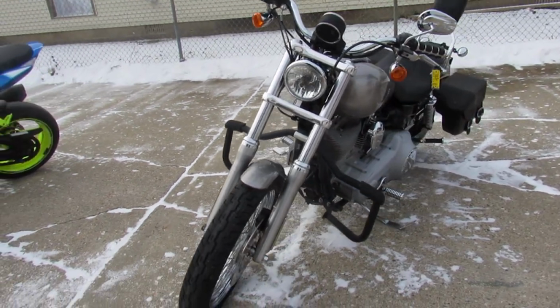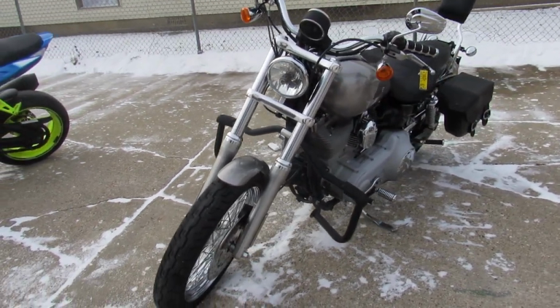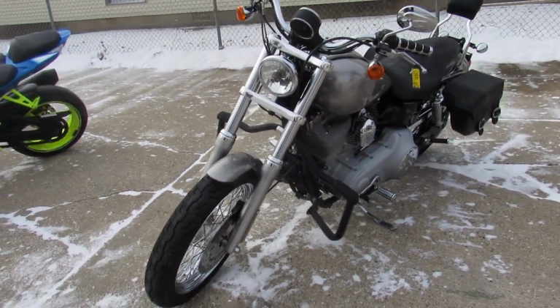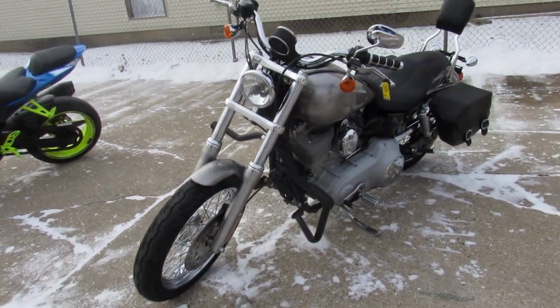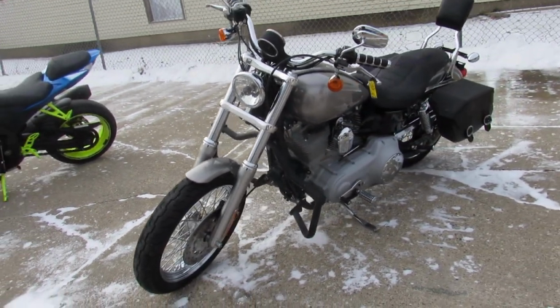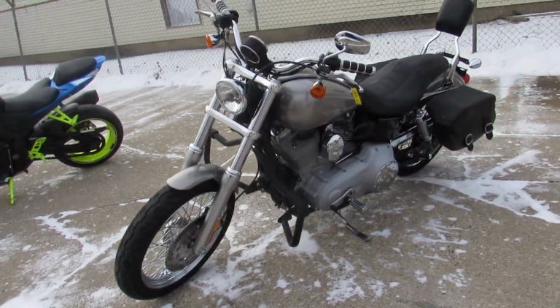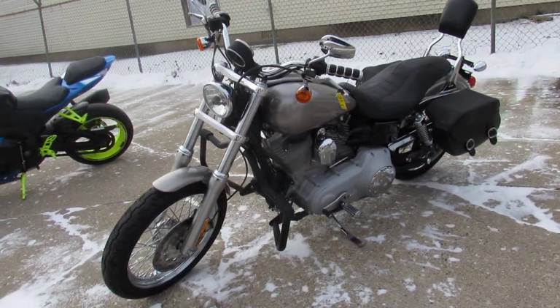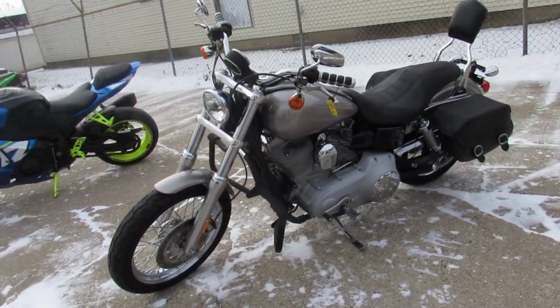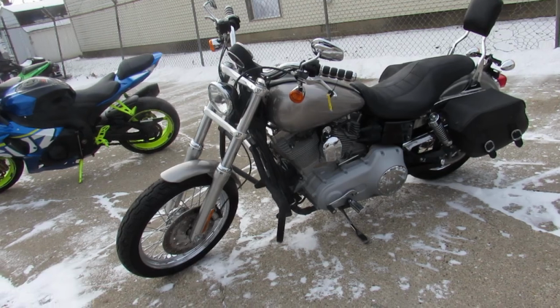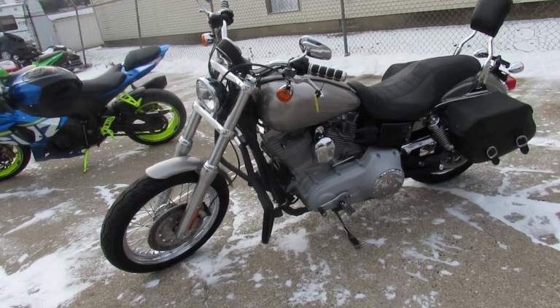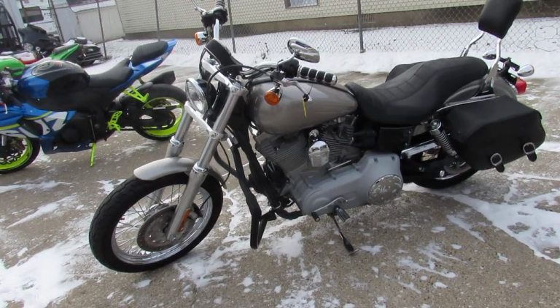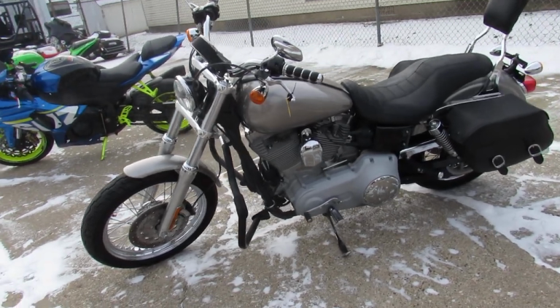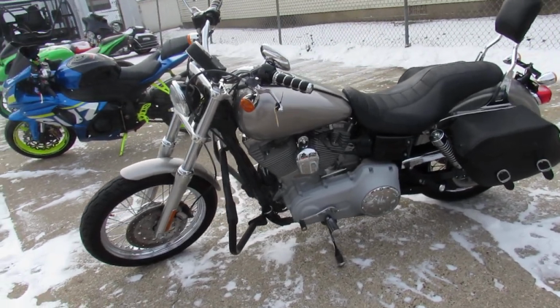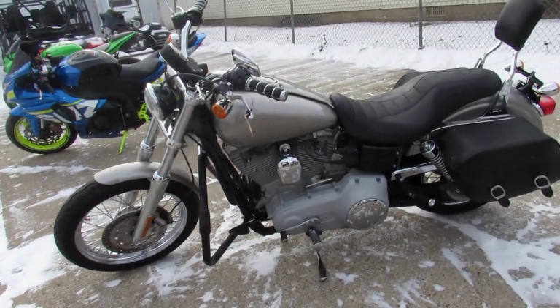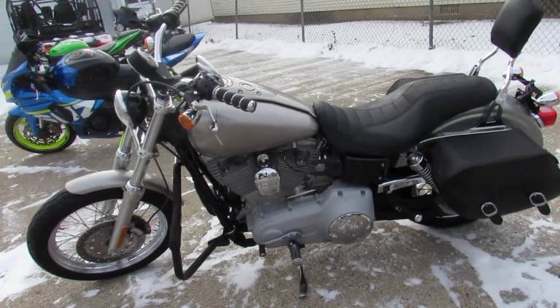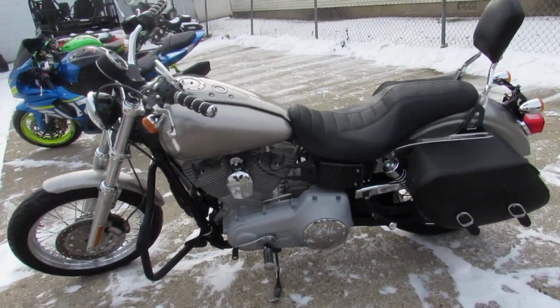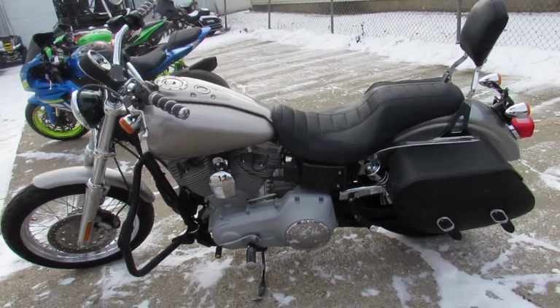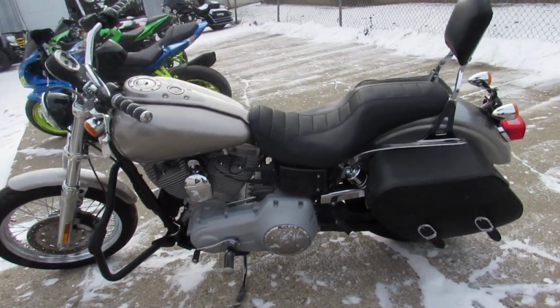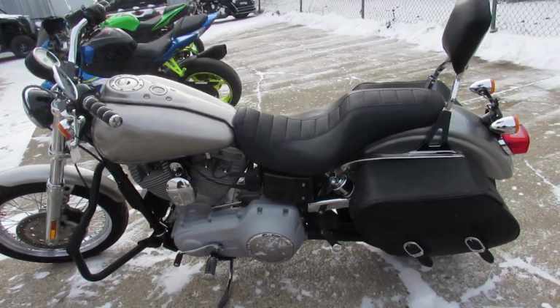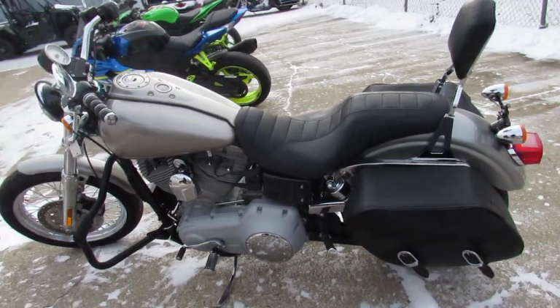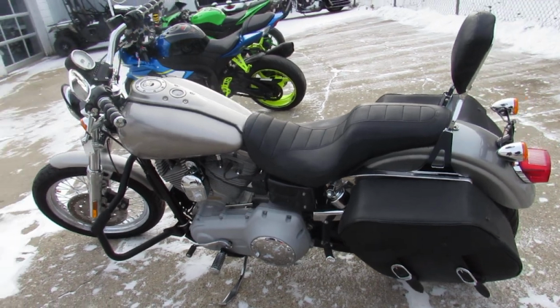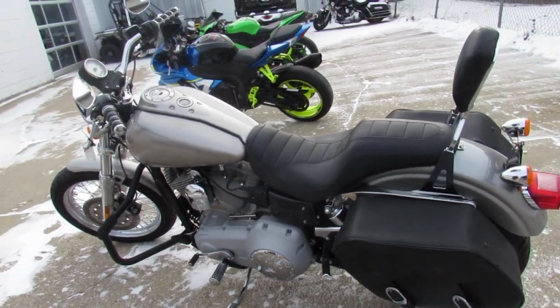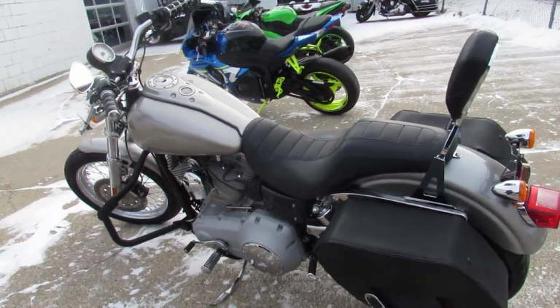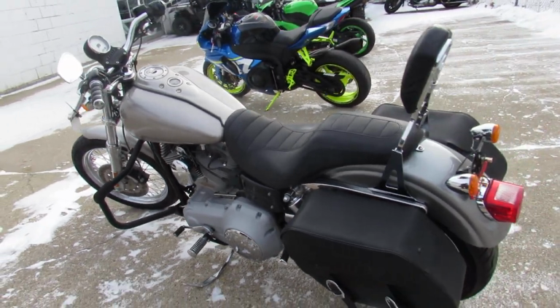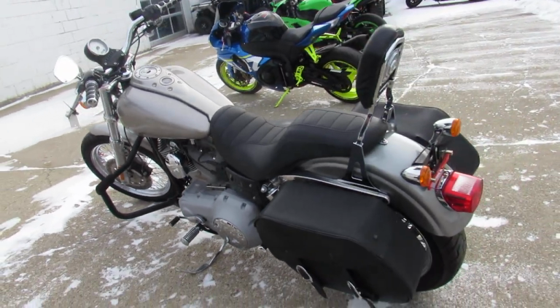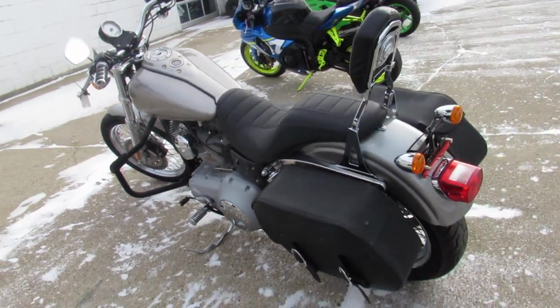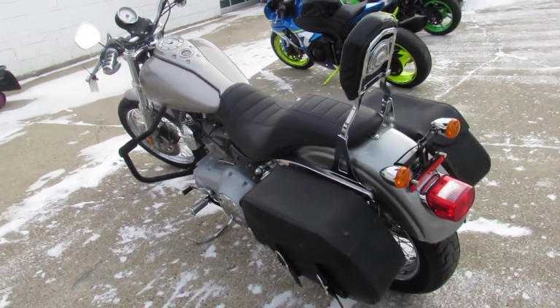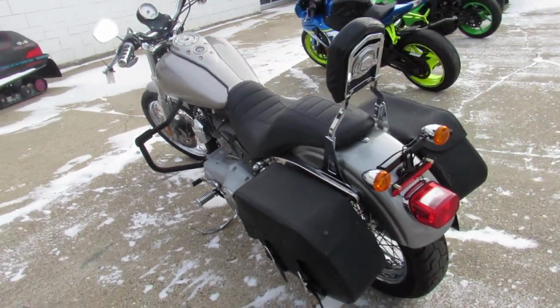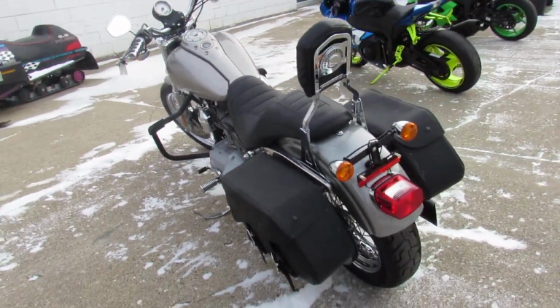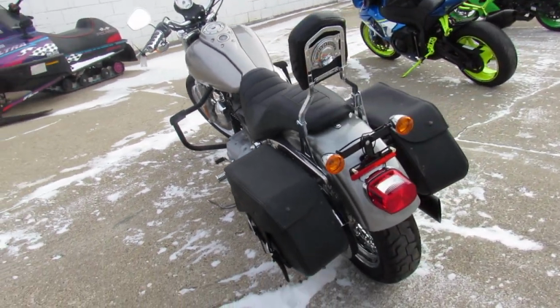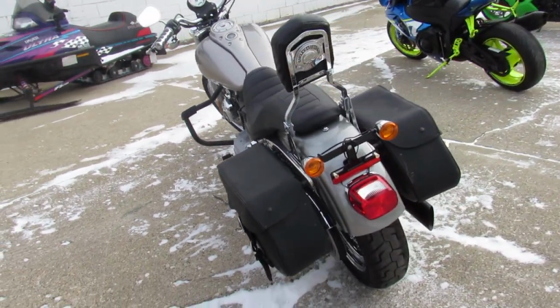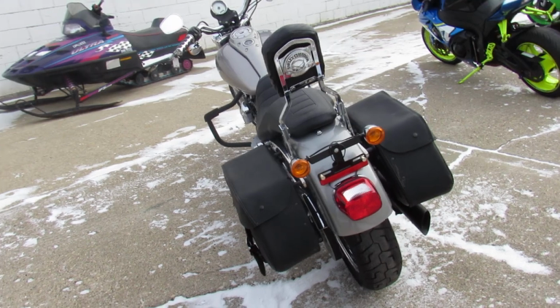Got saddlebags and a backrest. Only 17,111 miles. Nice clean Harley in liquid silver. Just serviced it at the dealership — this is a mechanic-owned bike, guys. Everything's been very well taken care of on it.